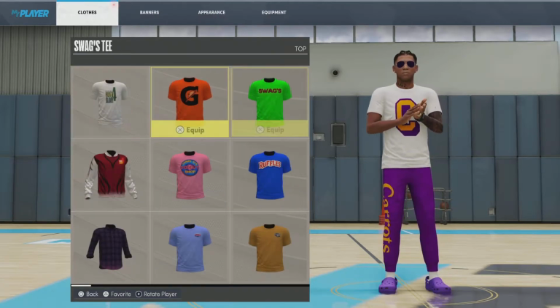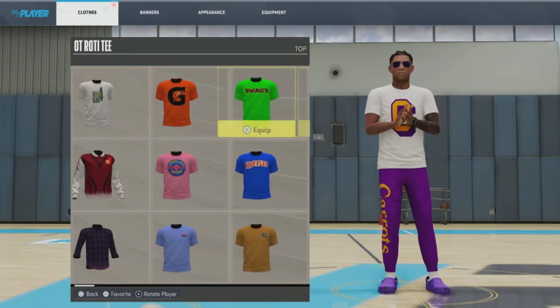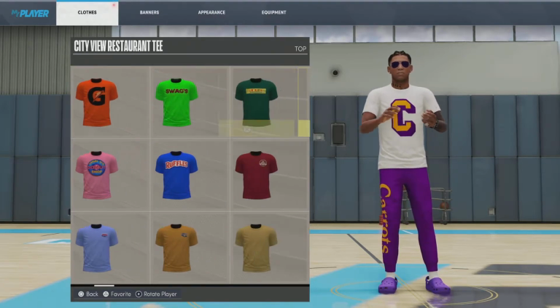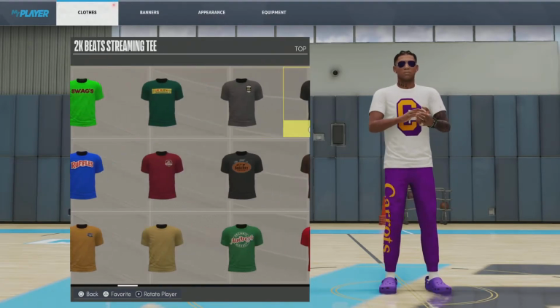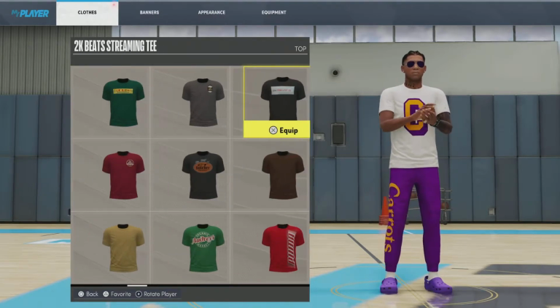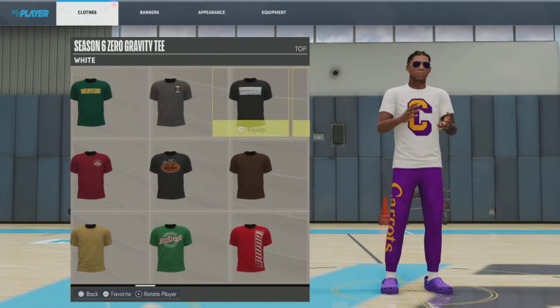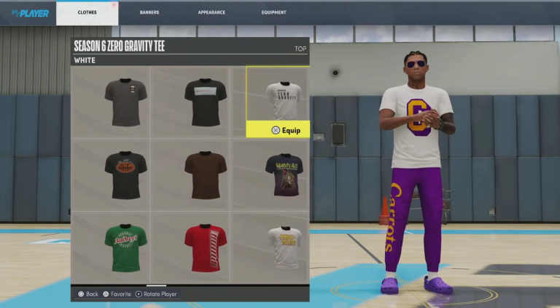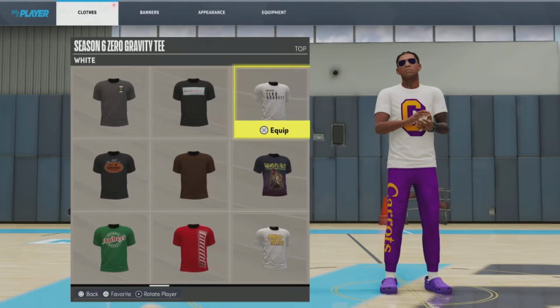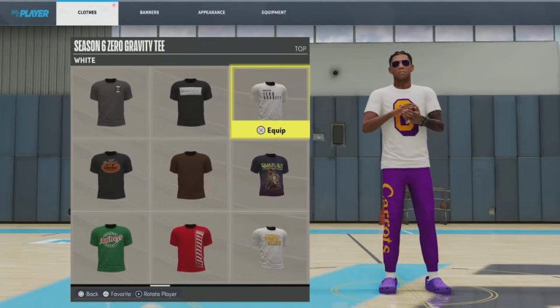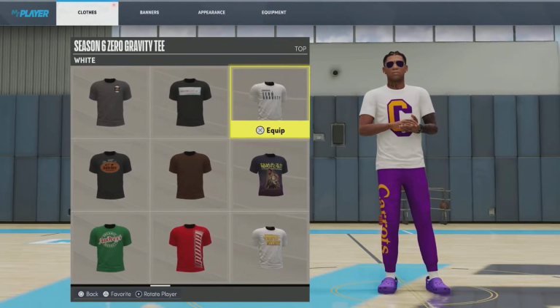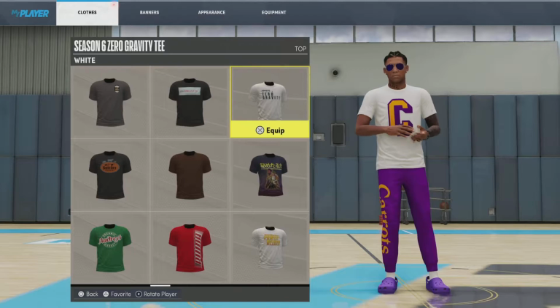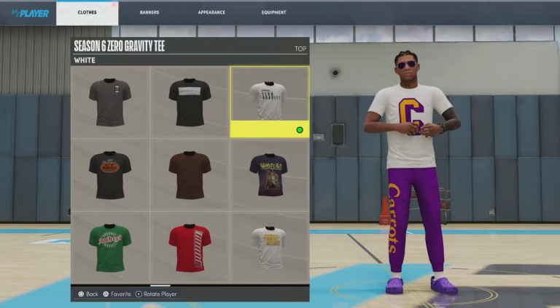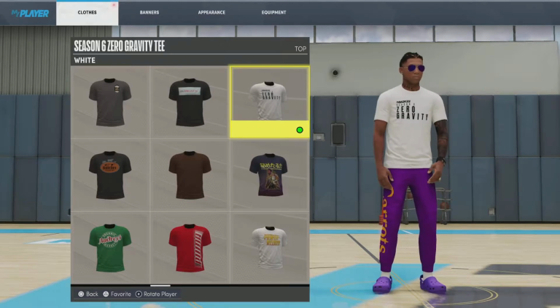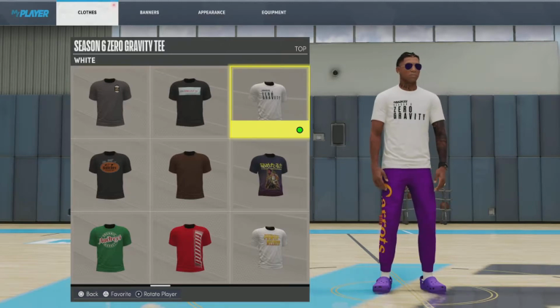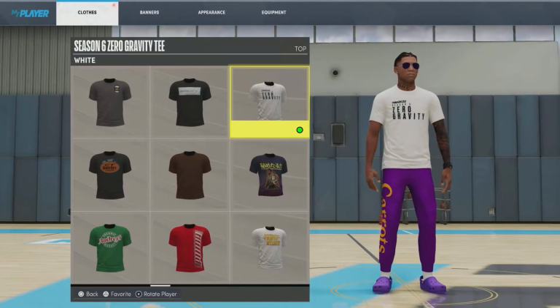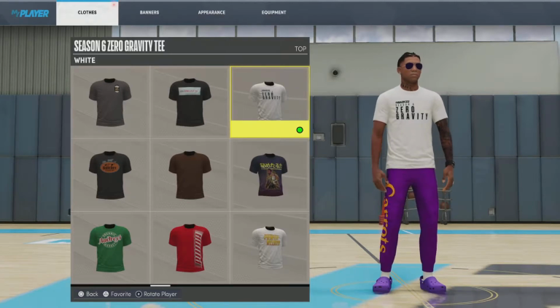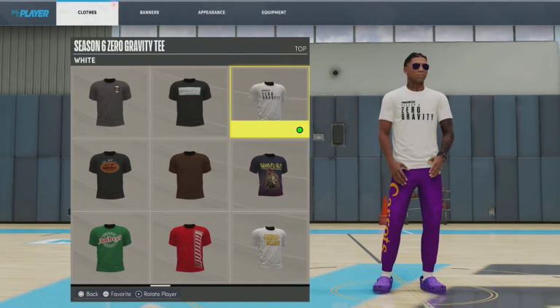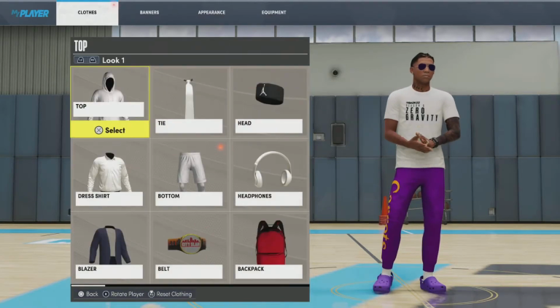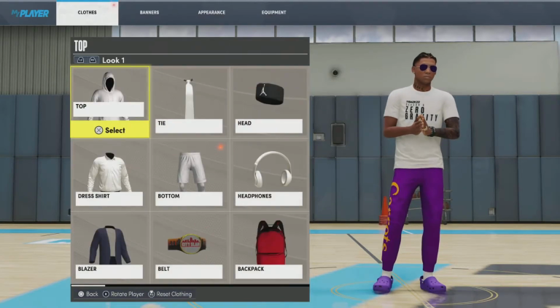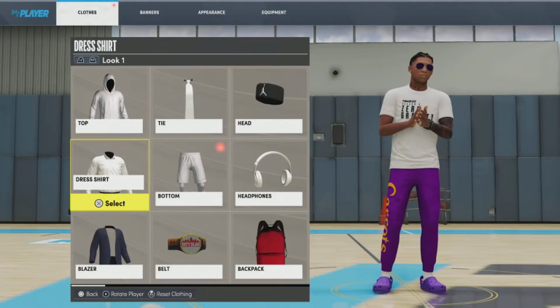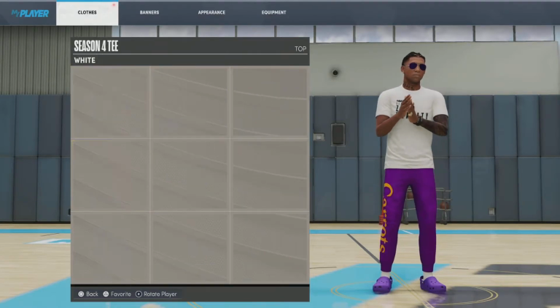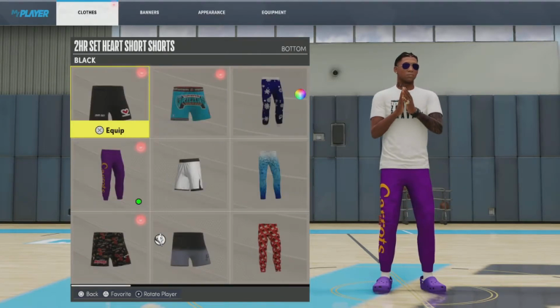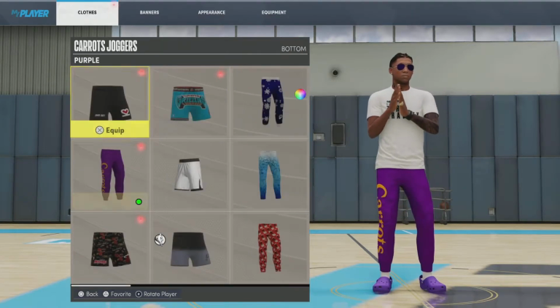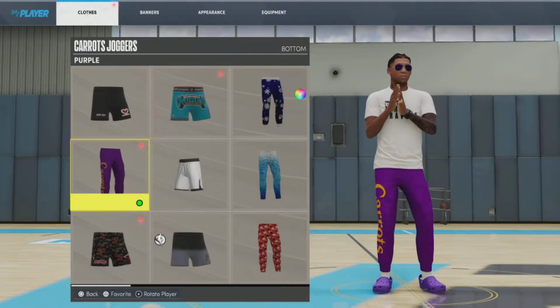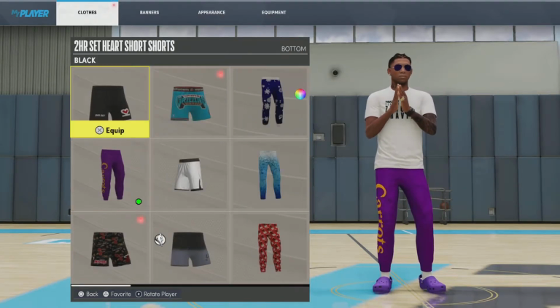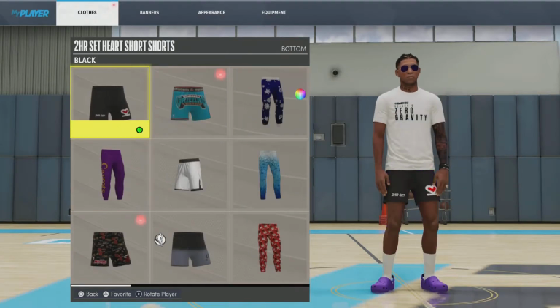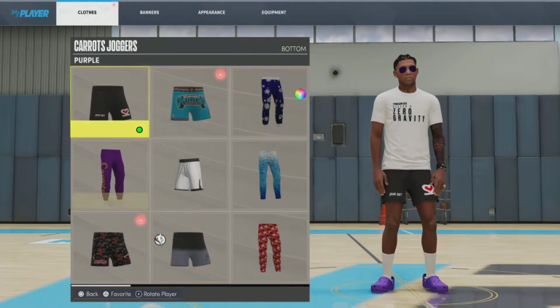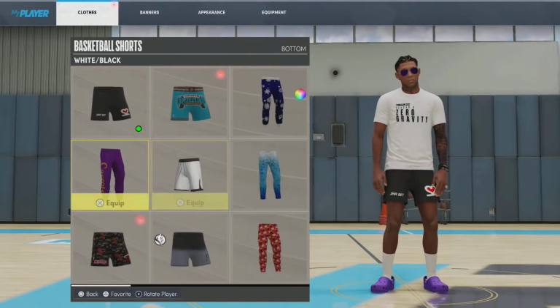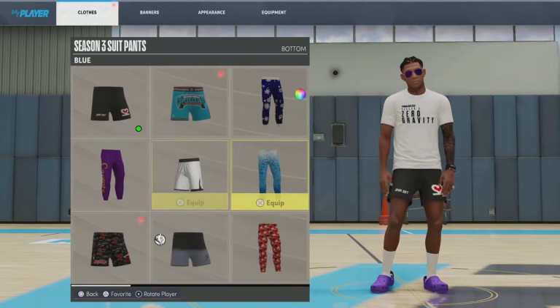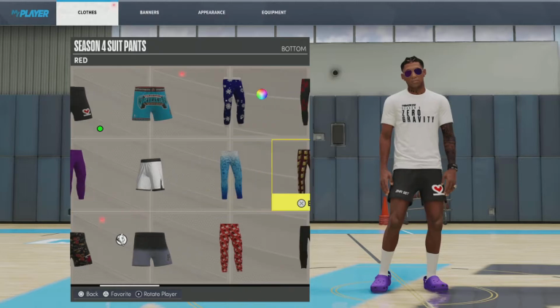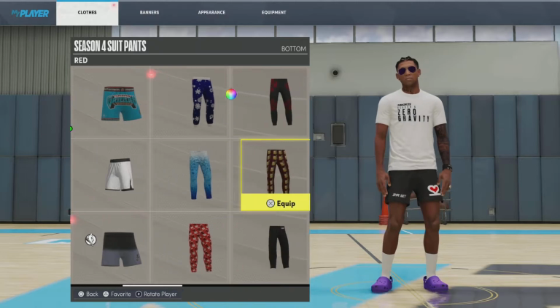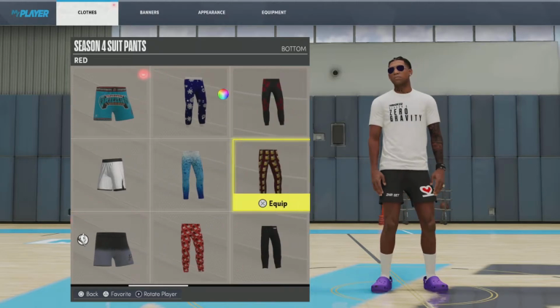I tried to get the purple bracelet but I guess I didn't have it in the inventory. So this is strictly off my inventory — I'm not buying nothing for y'all. Y'all can see it's all from my inventory.